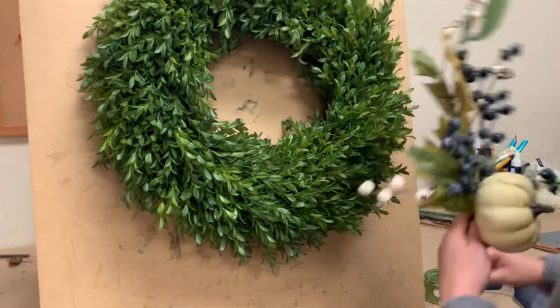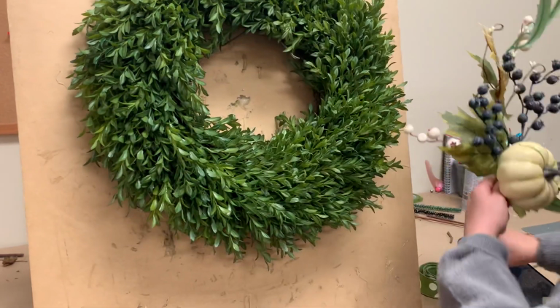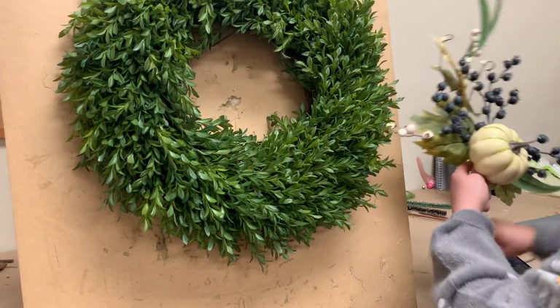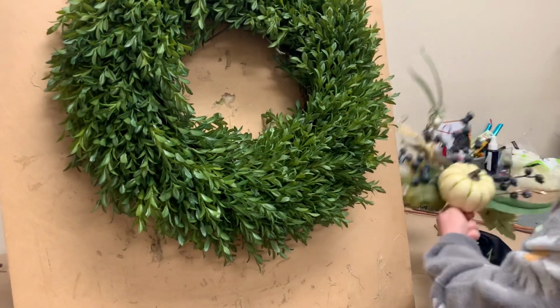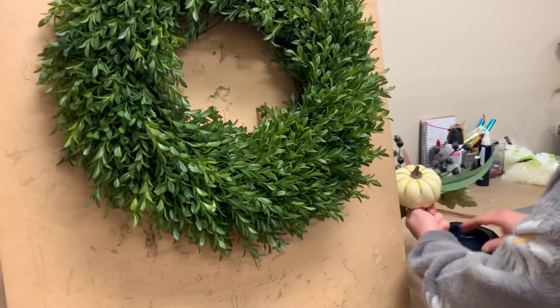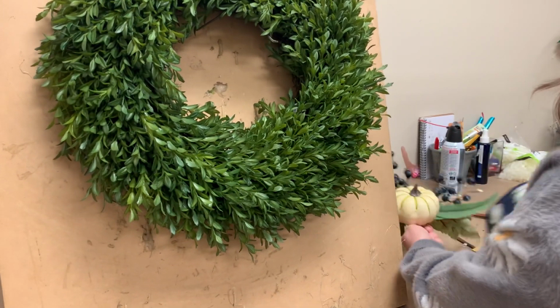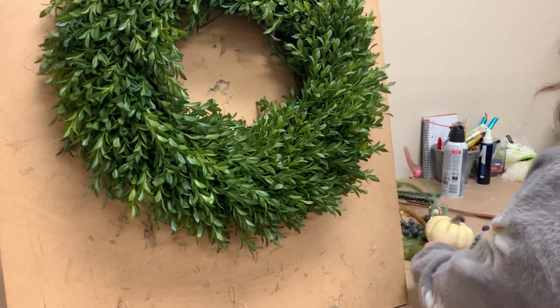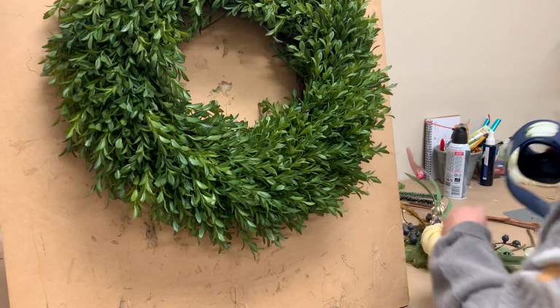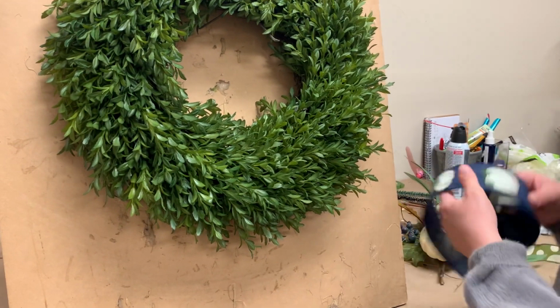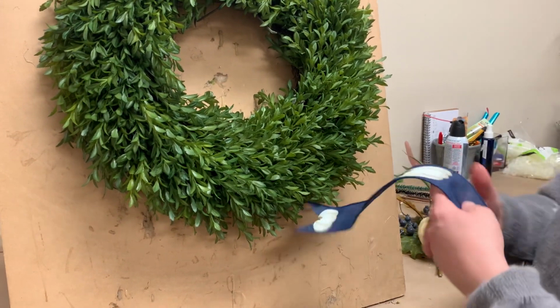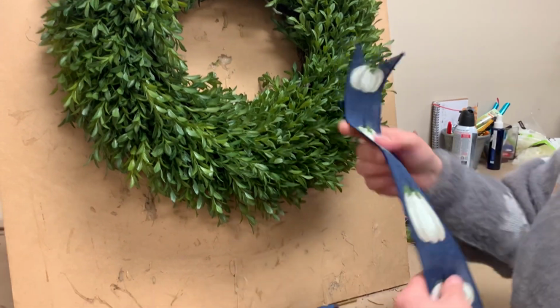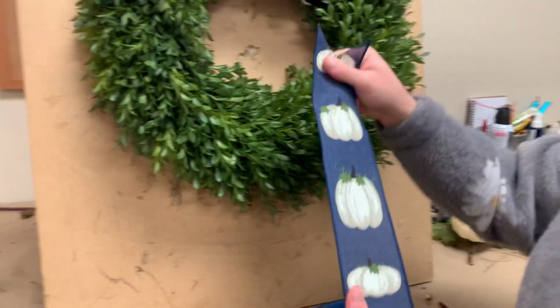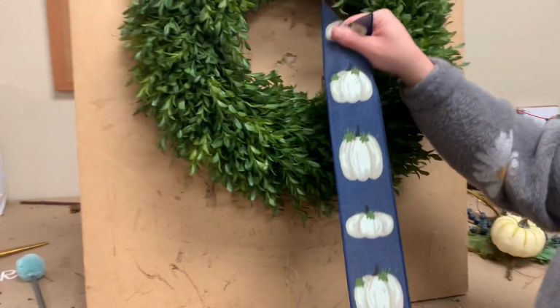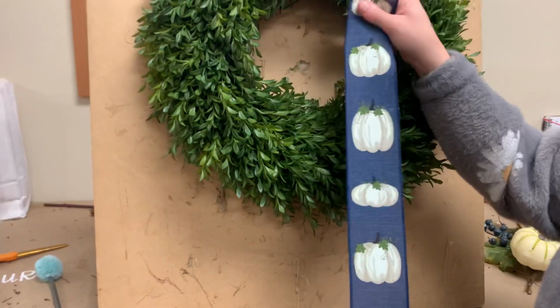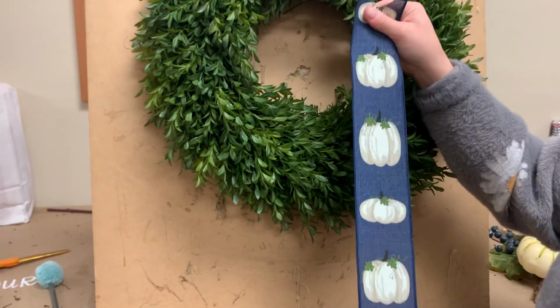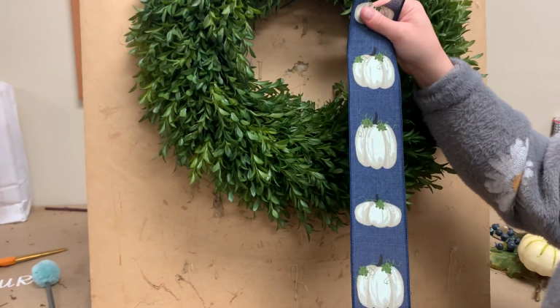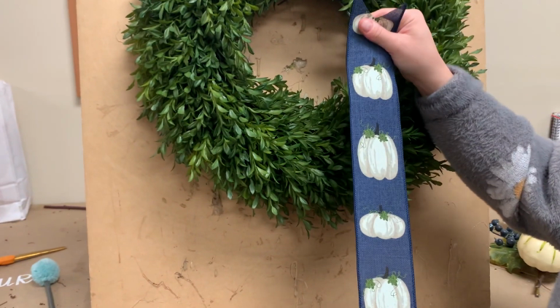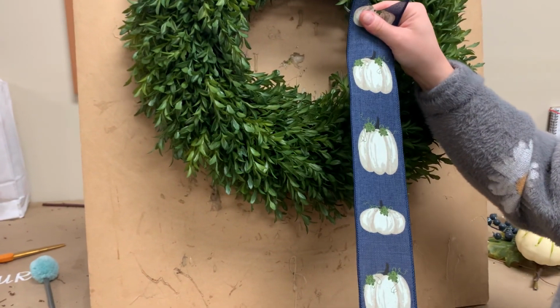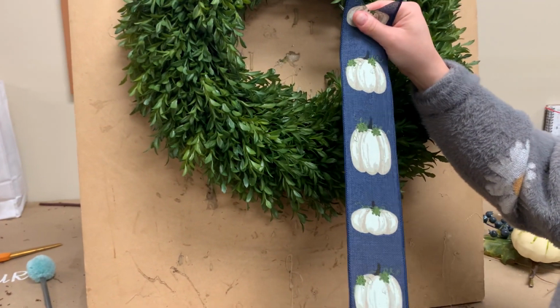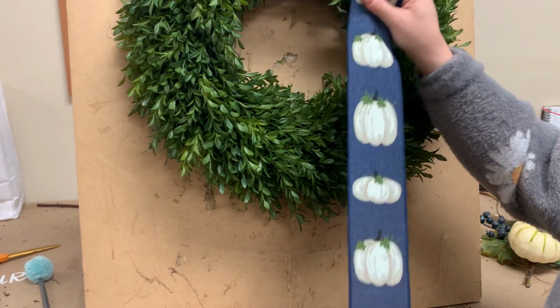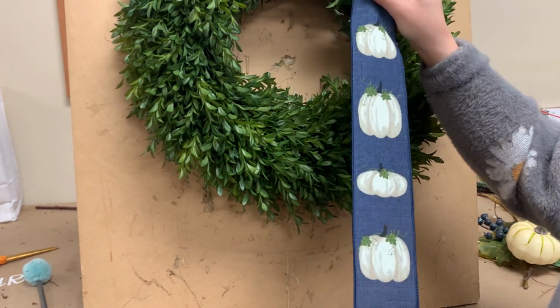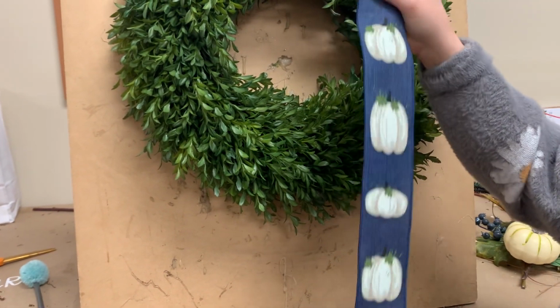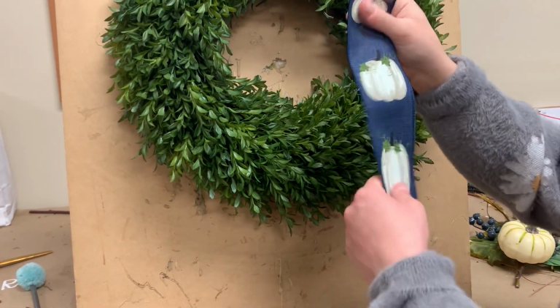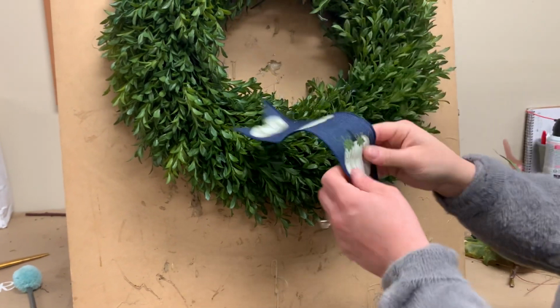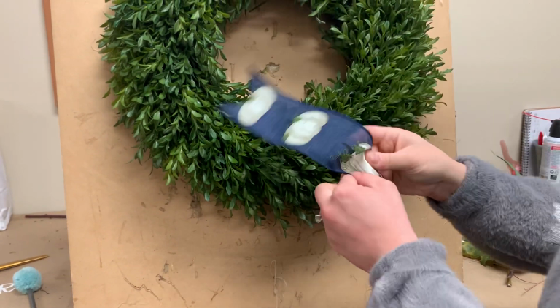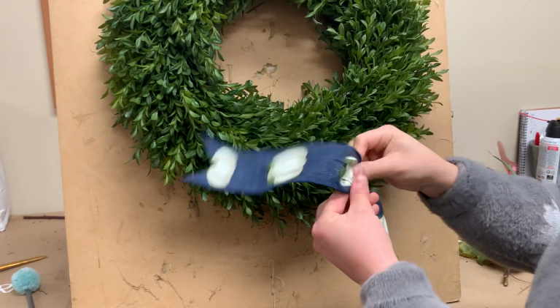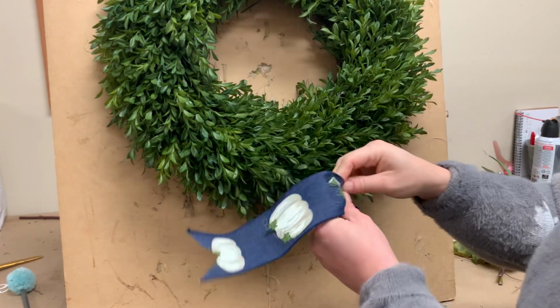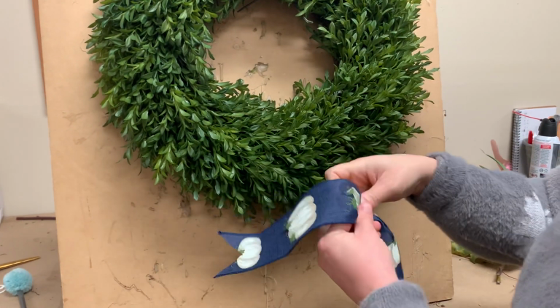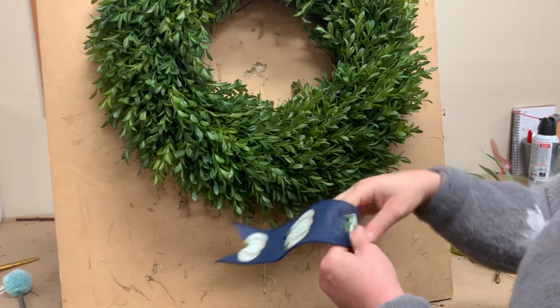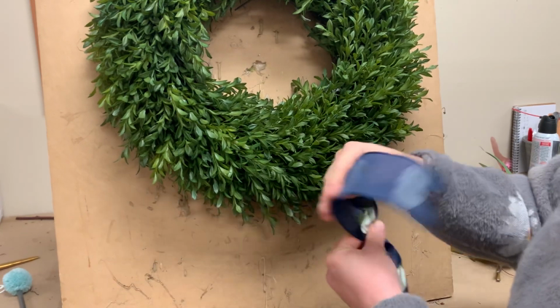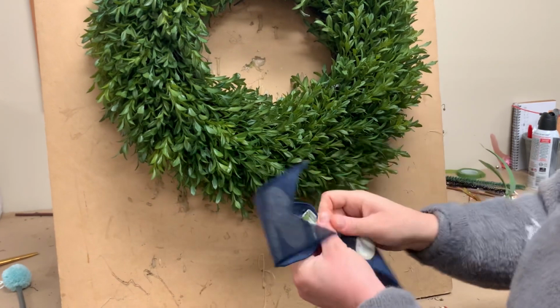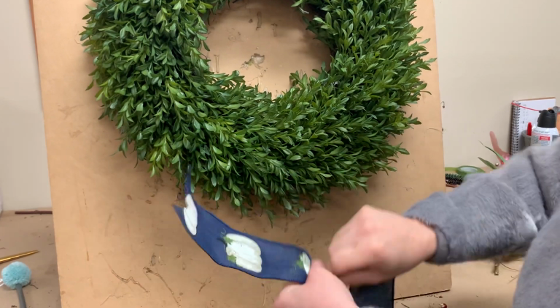Today the ribbon is to die for. We've got our navy blue backed pumpkin — I am obsessed with this one, it's so beautiful. It's got the little green leaves too, which is going to look nice.